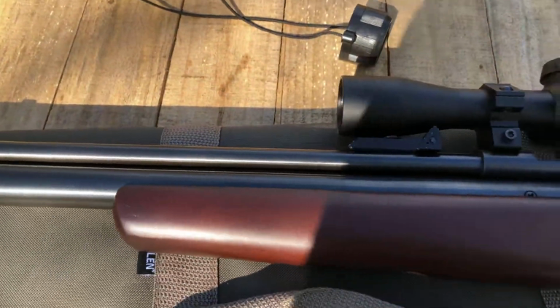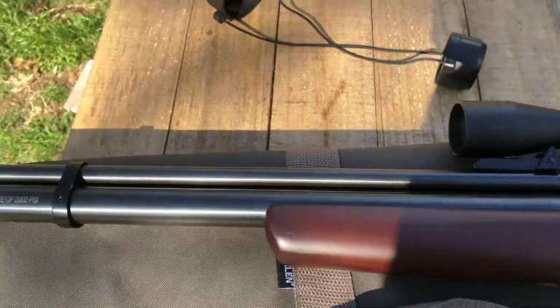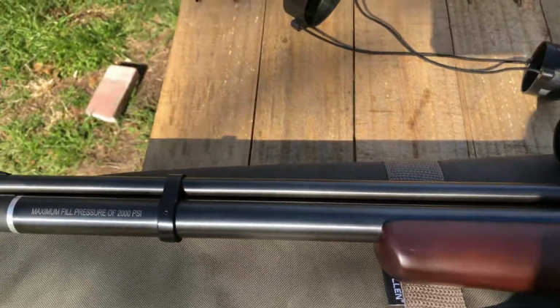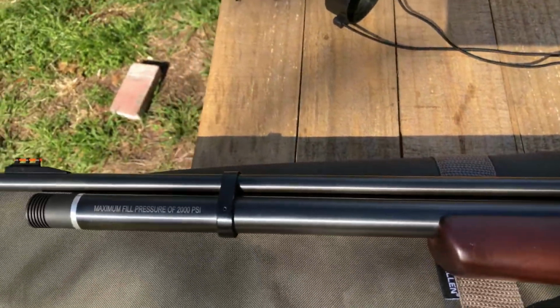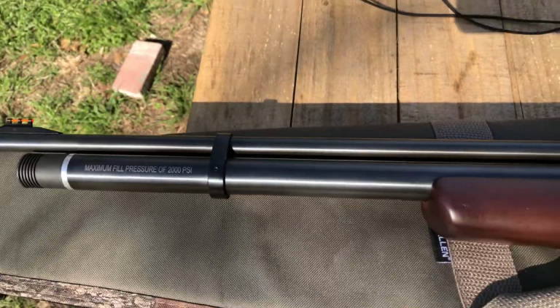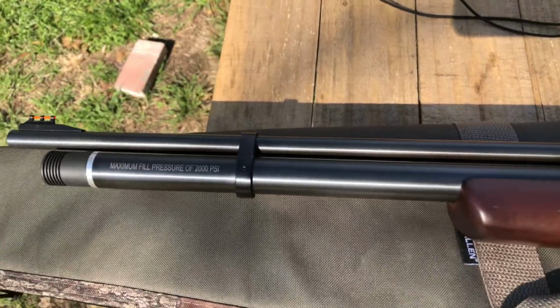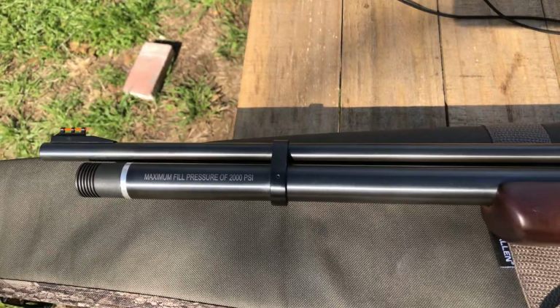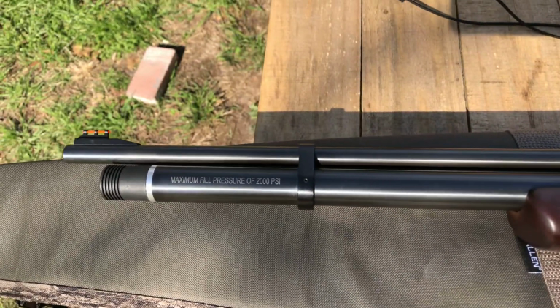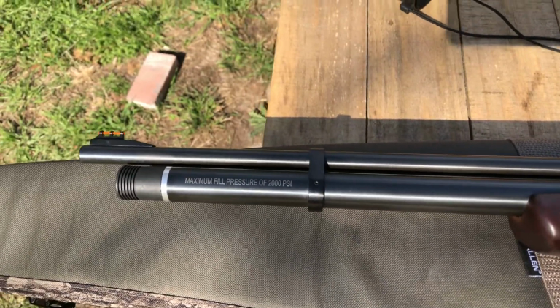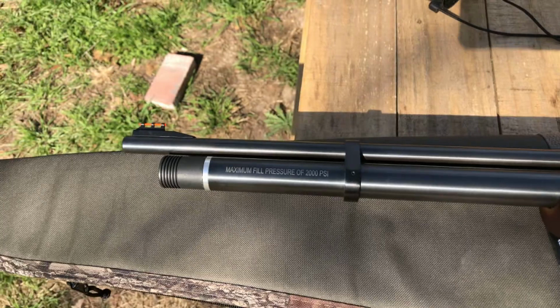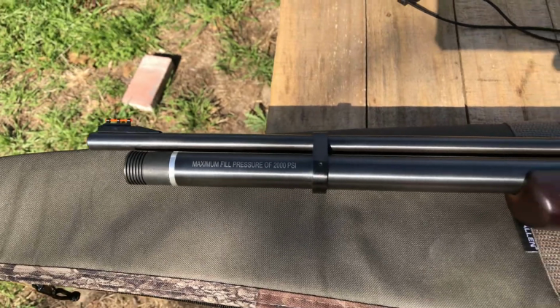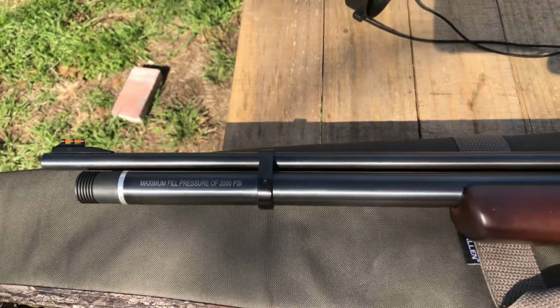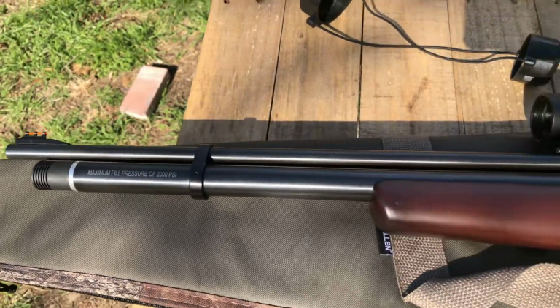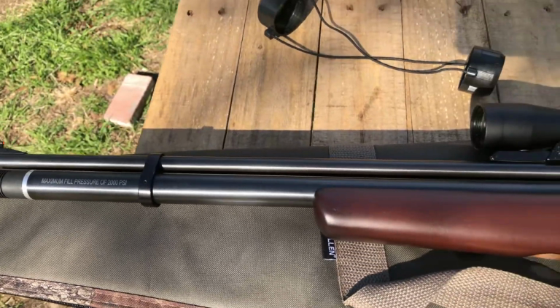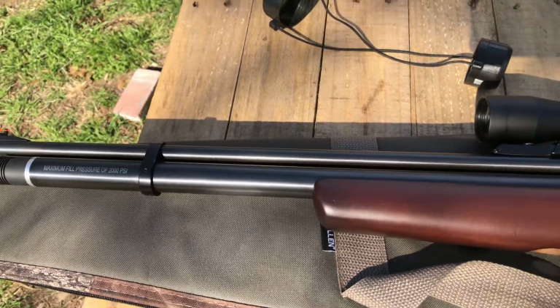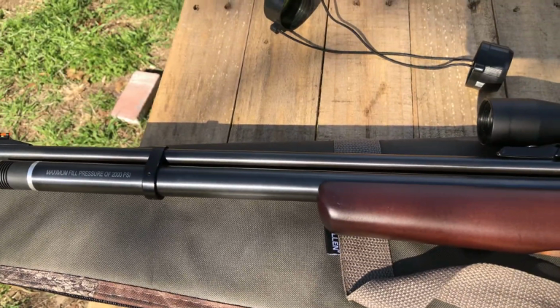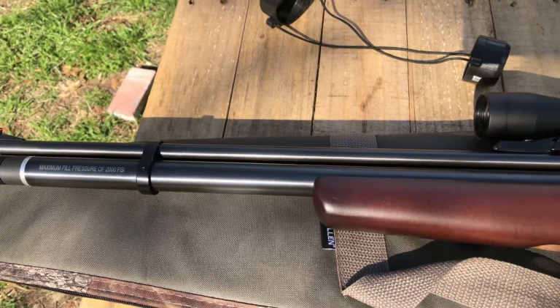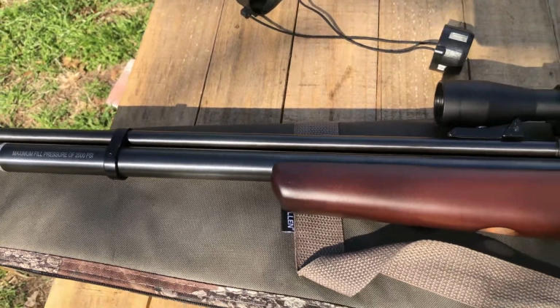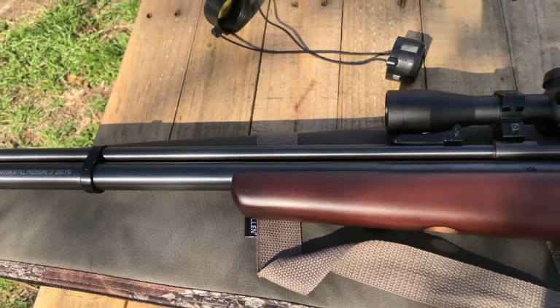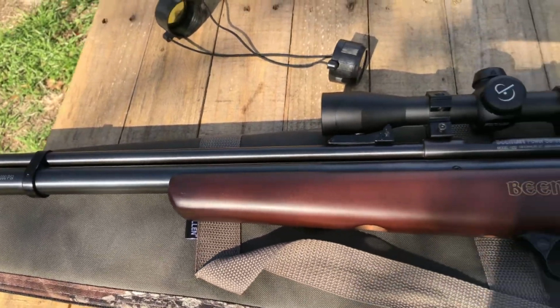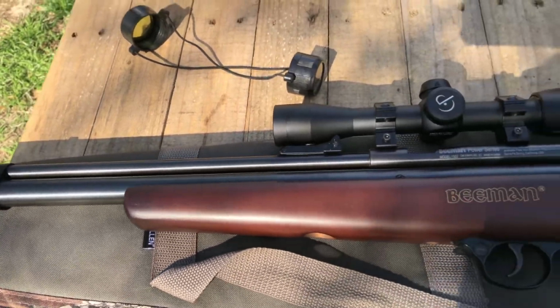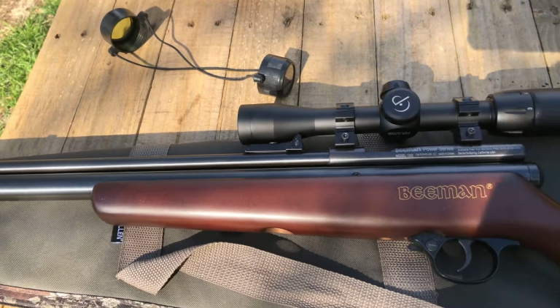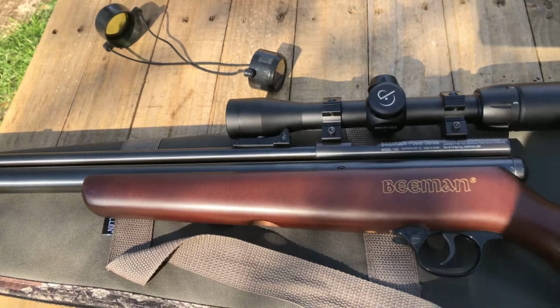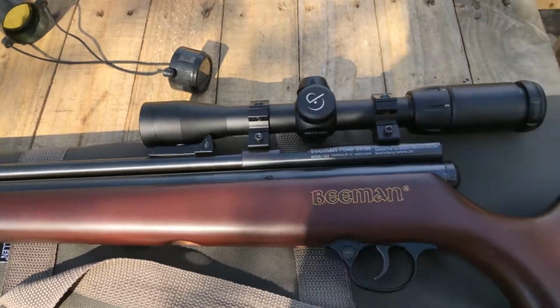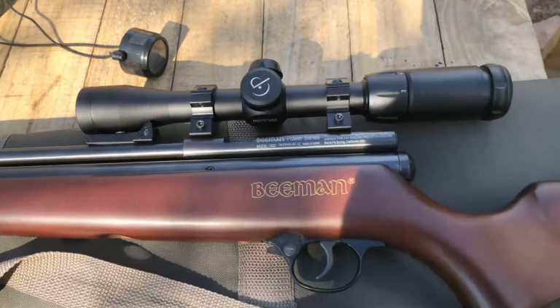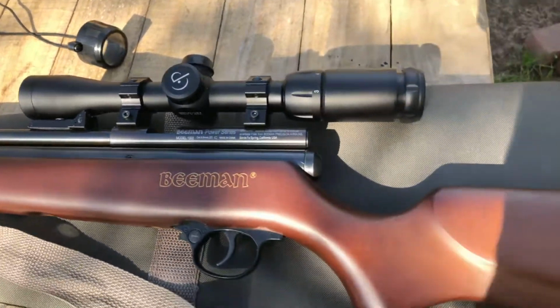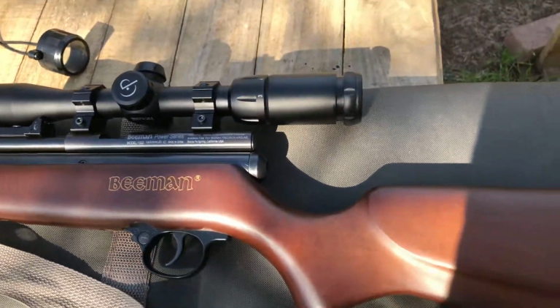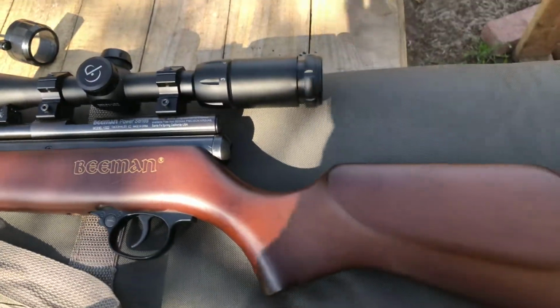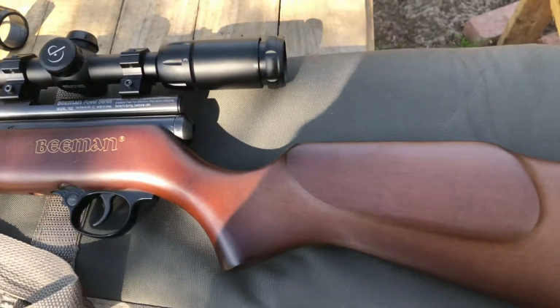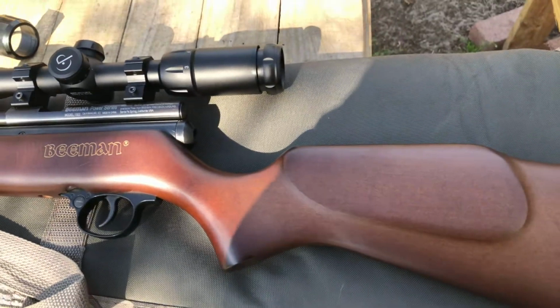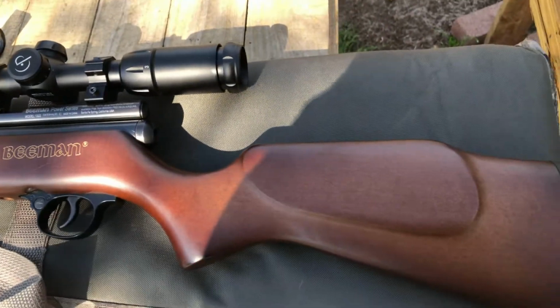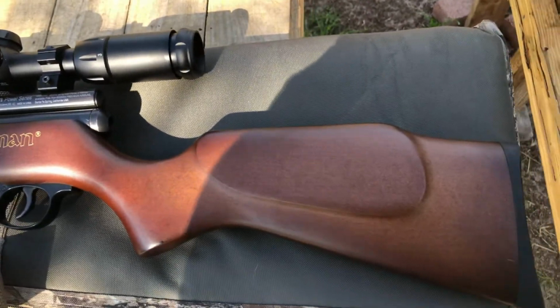I don't want to see this gun filled to 3,000, 3,200, or 4,500 PSI. Even so, this would be a real monster — it's a monster now, don't get me wrong. It is a monster.